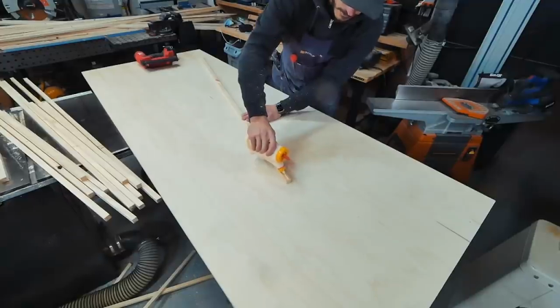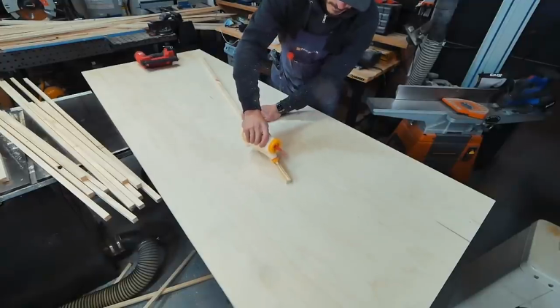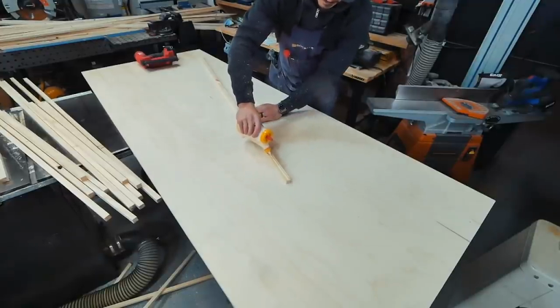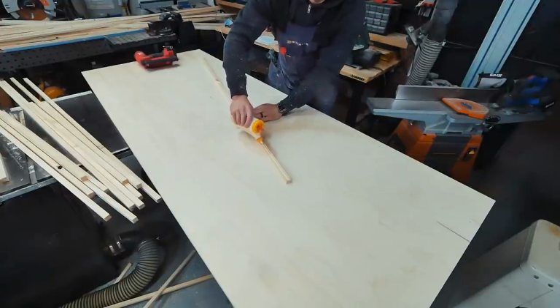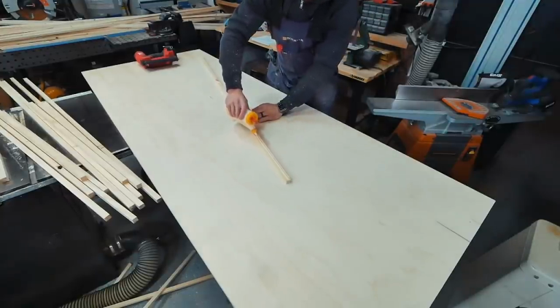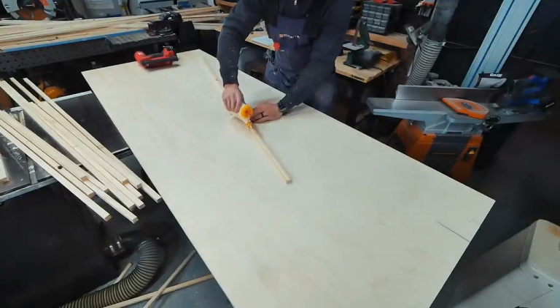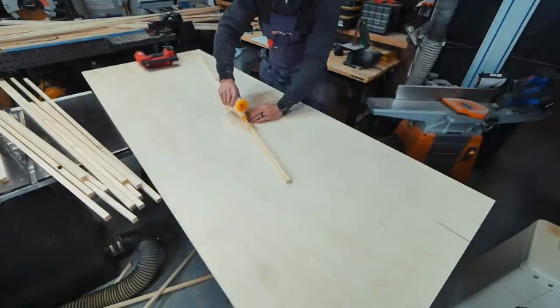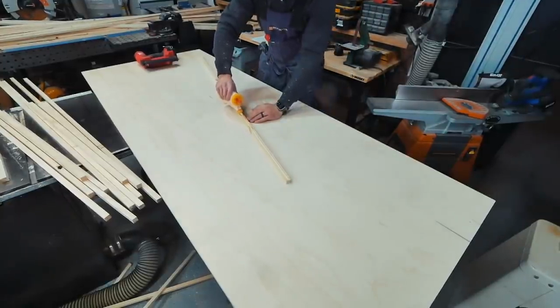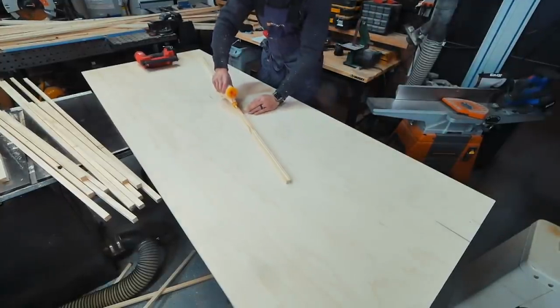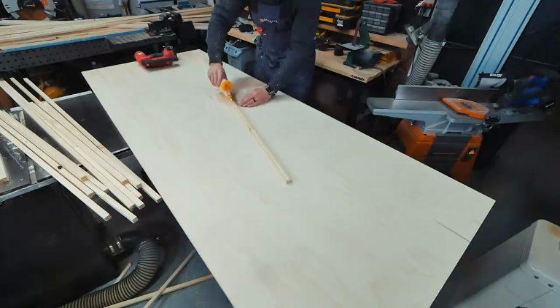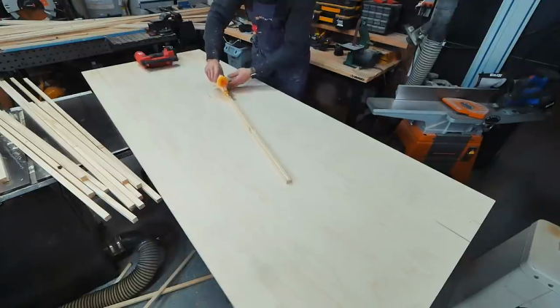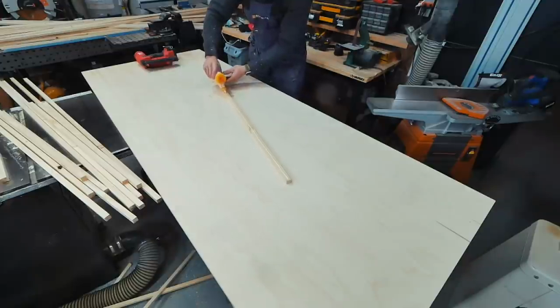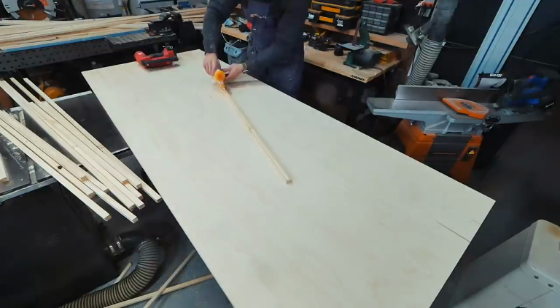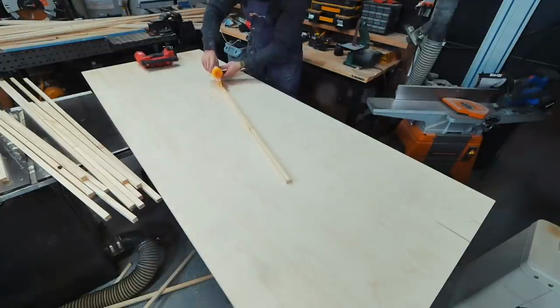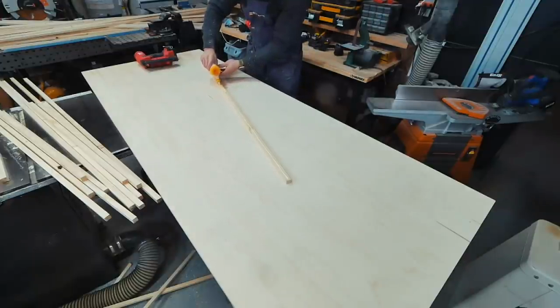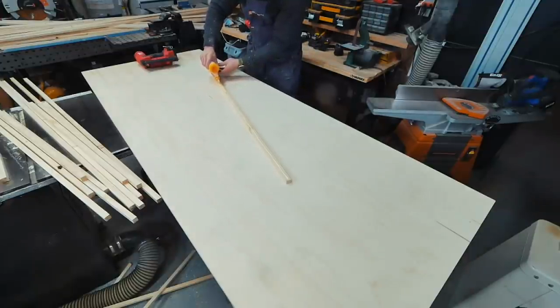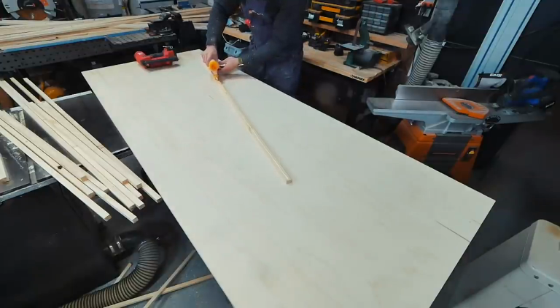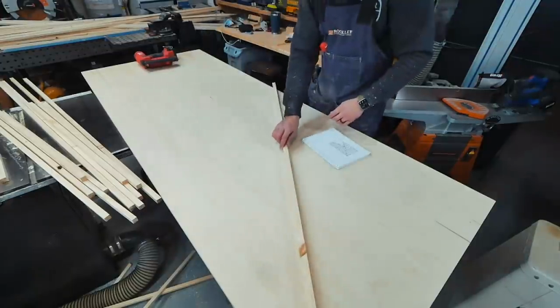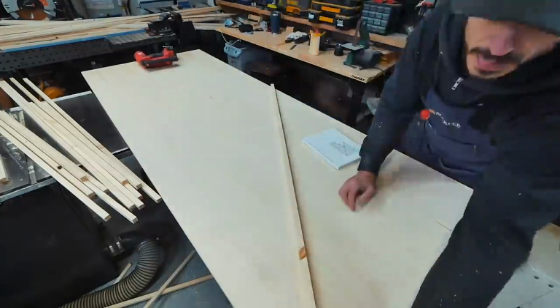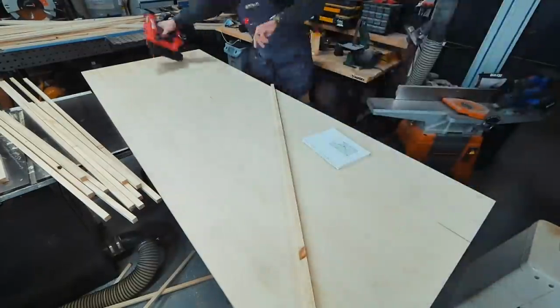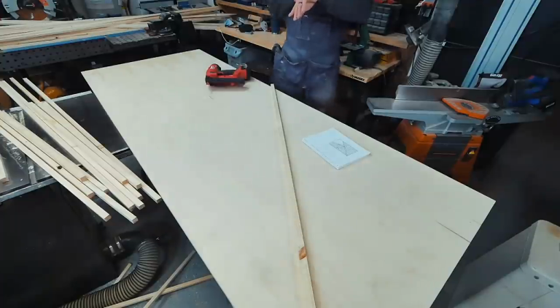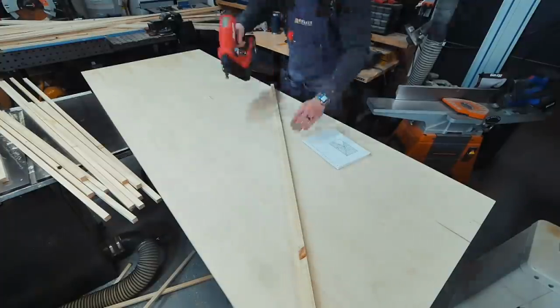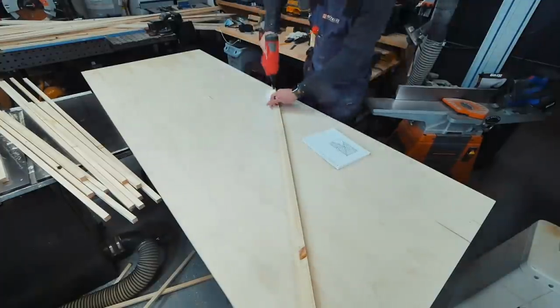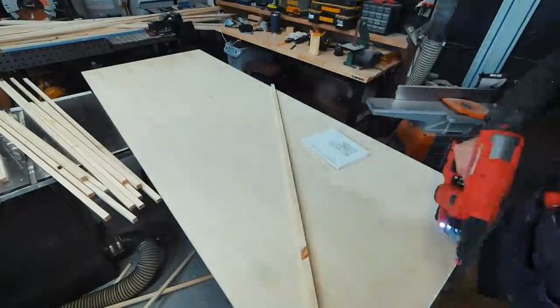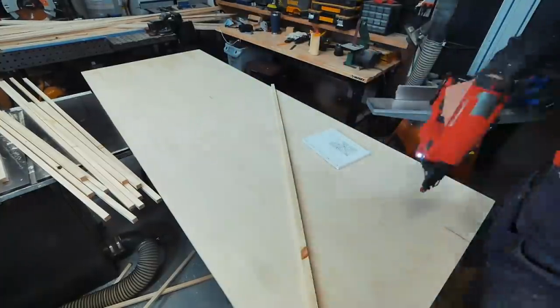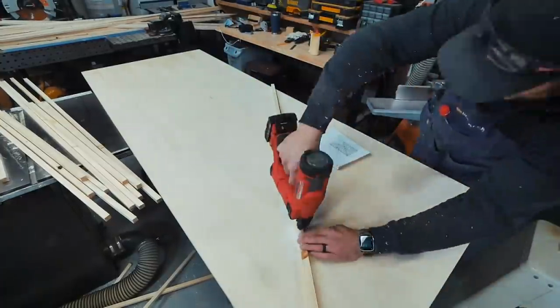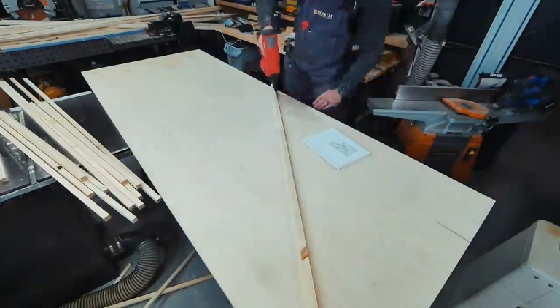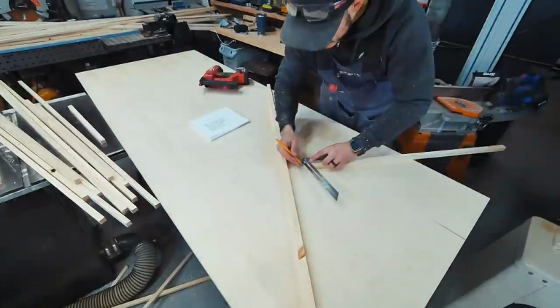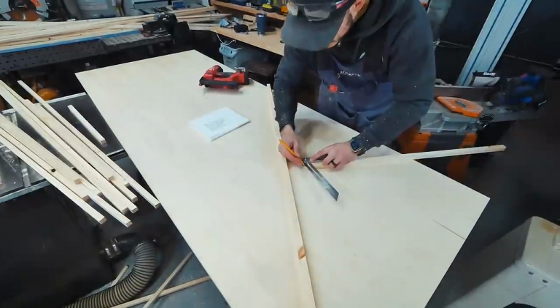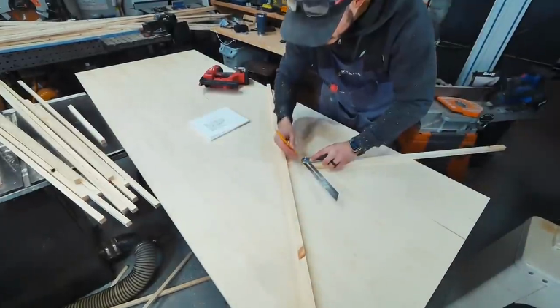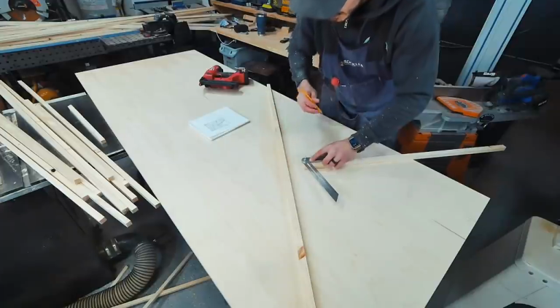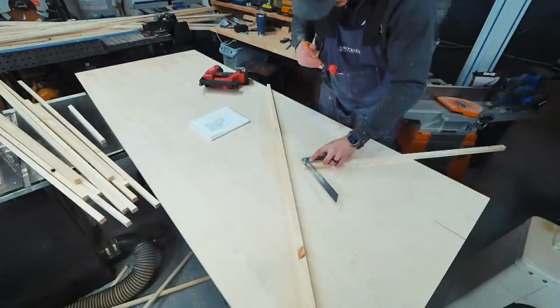I secured the strips with wood glue and one-and-a-quarter inch brad nails. It's important you use that length for this project — that way the brad nails won't go through the backside of the plywood. Trust me, it'll make for a really bad day and a really ugly door.